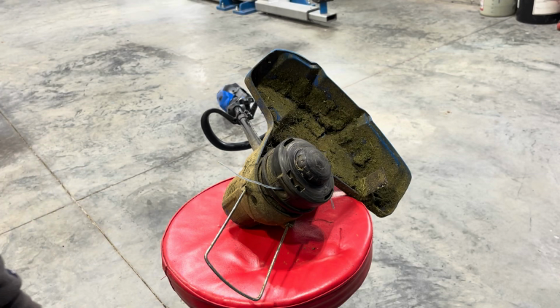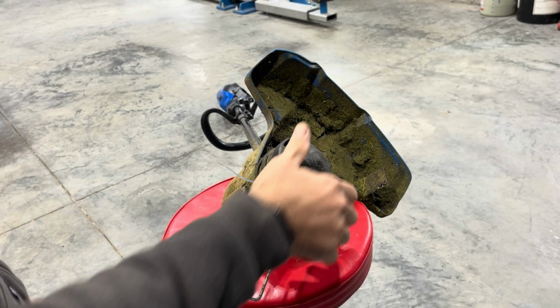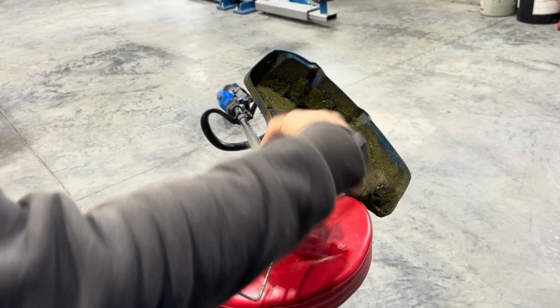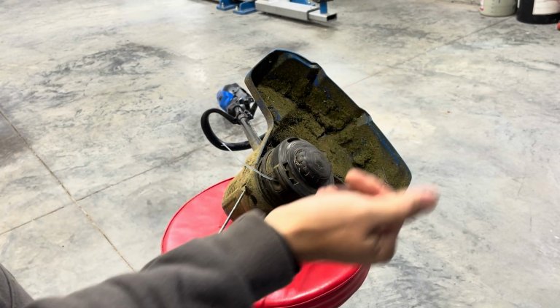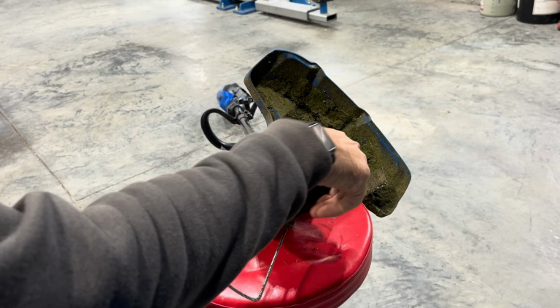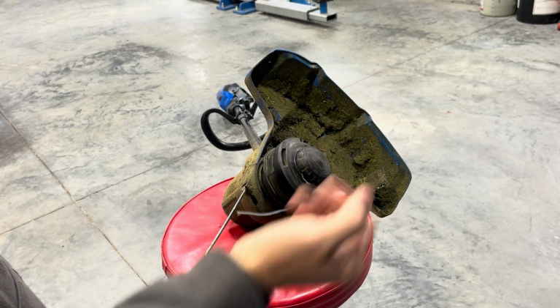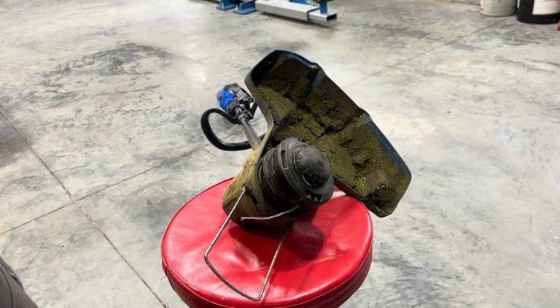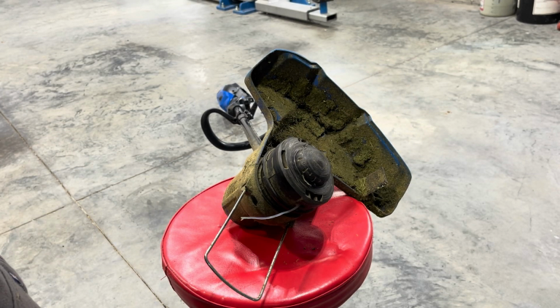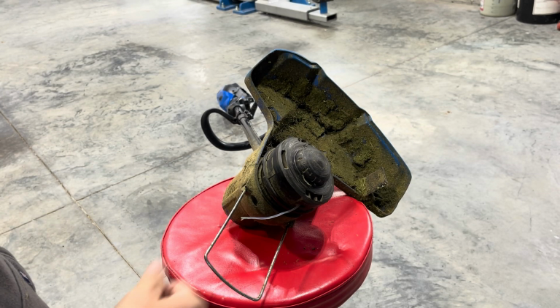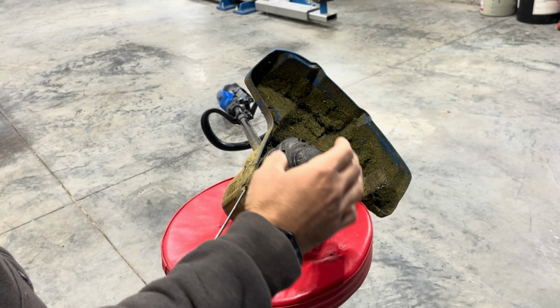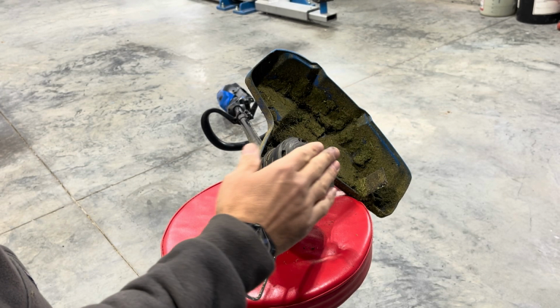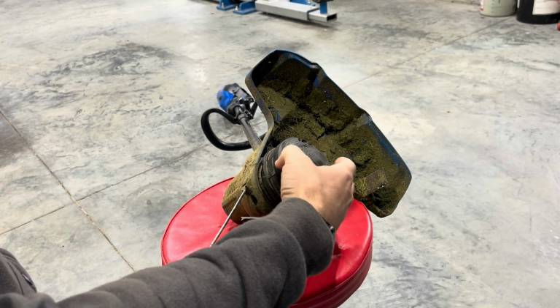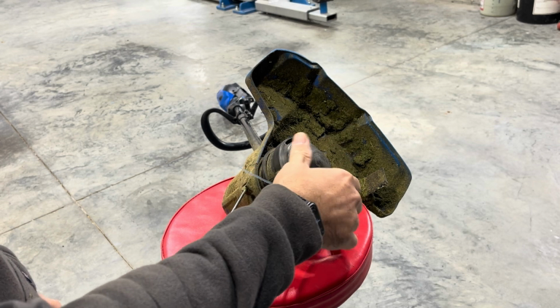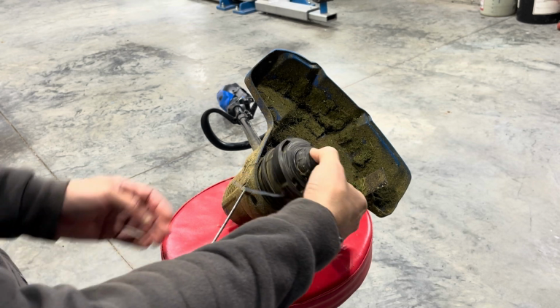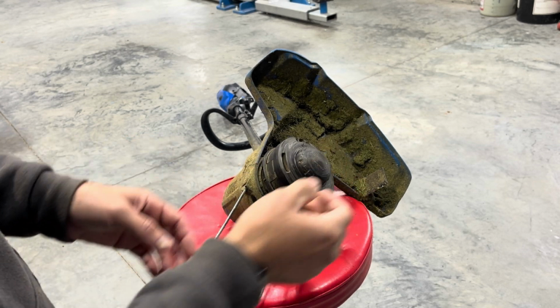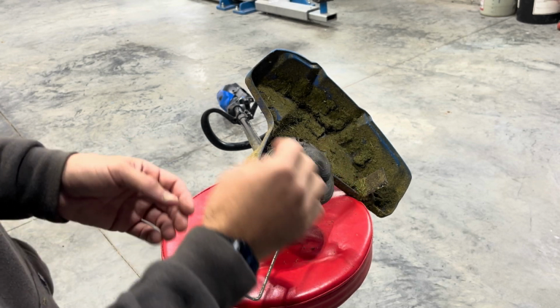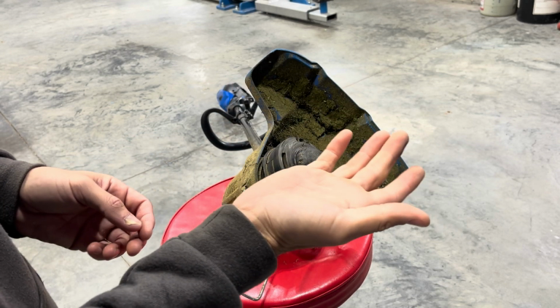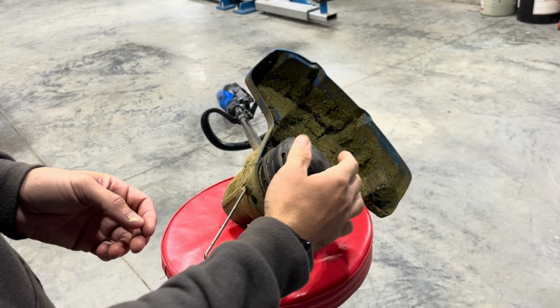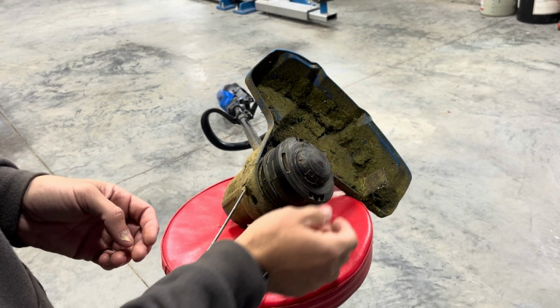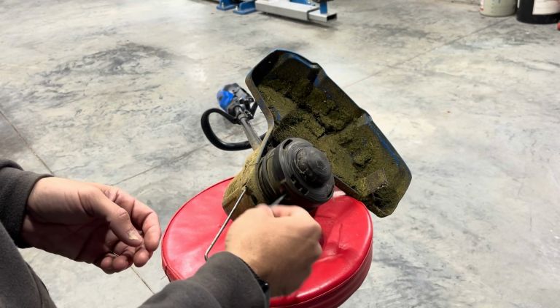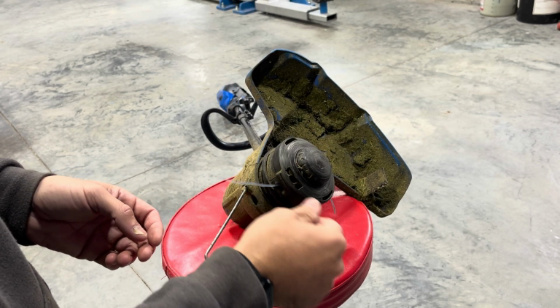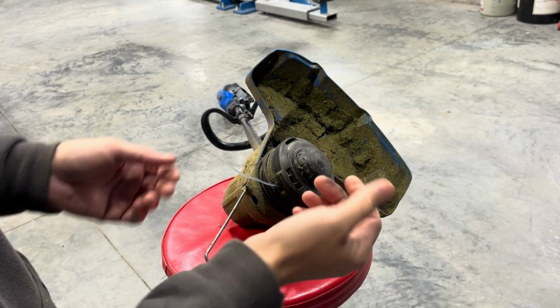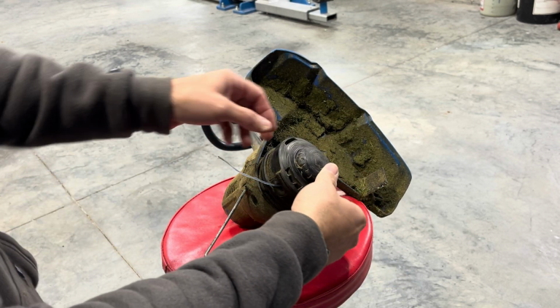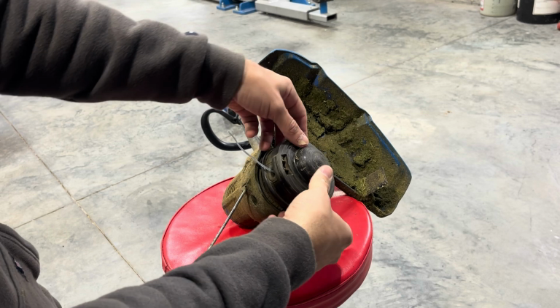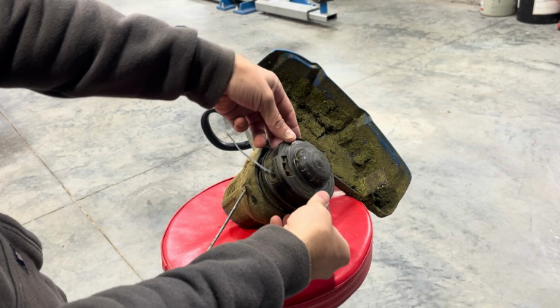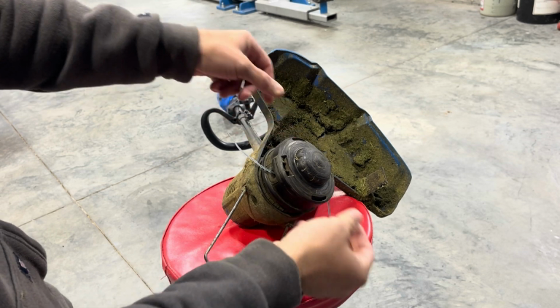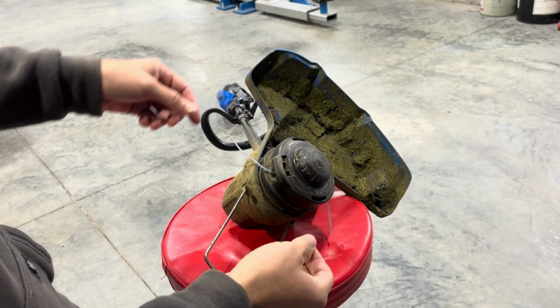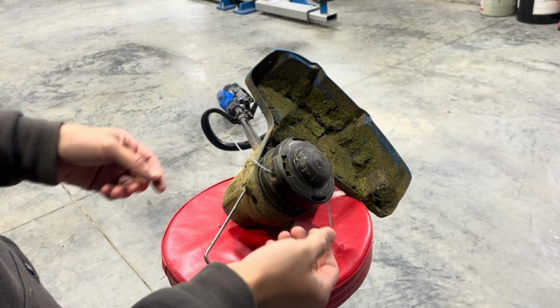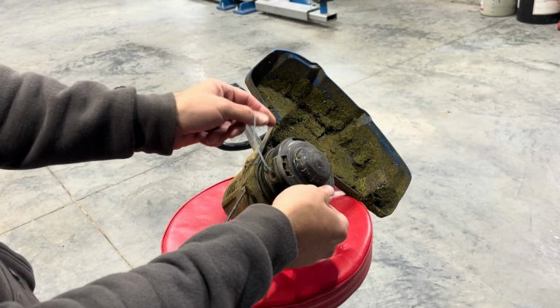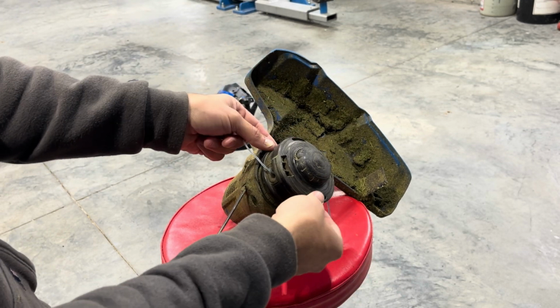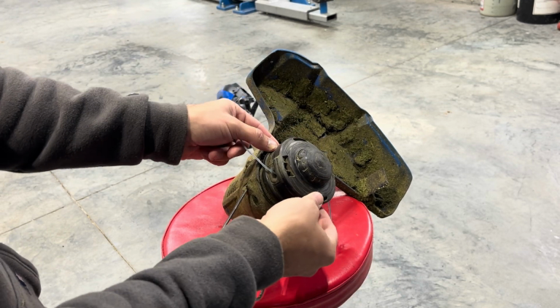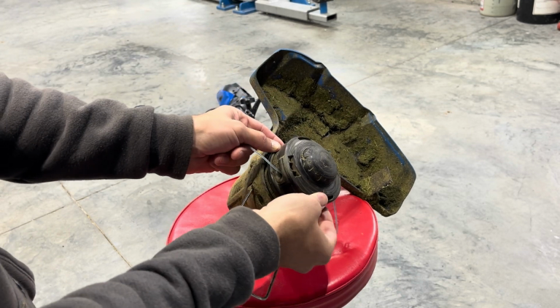Okay so here you go, this is a standard cobalt string trimmer with the bump head. My mom was having trouble getting it restringed every time and she doesn't live close enough that I can just run over there and do that. So I came up with this idea.